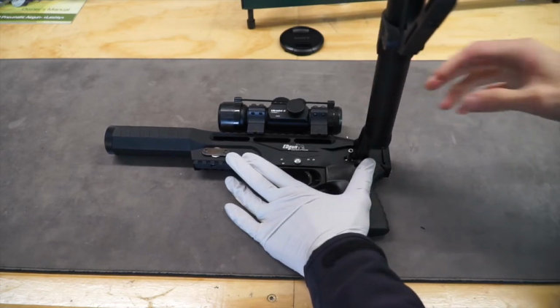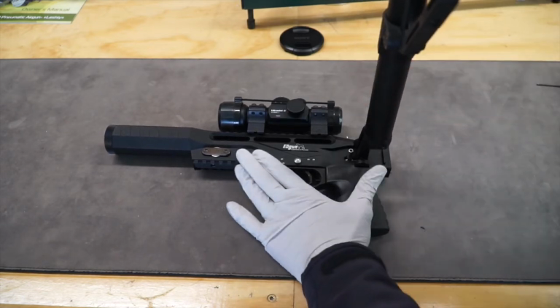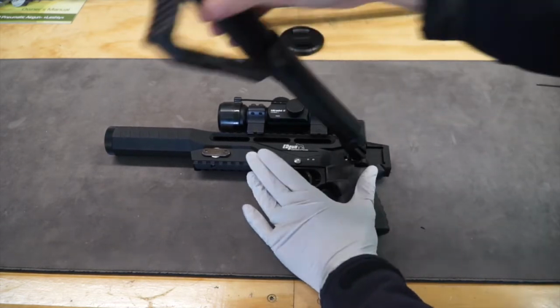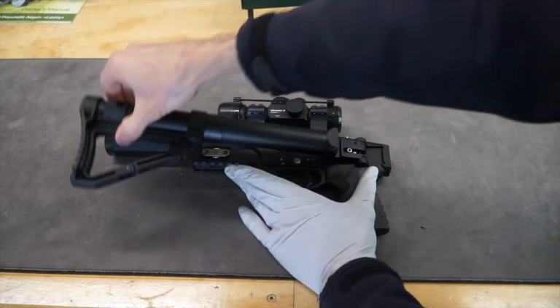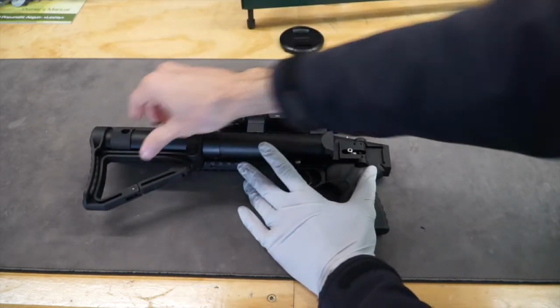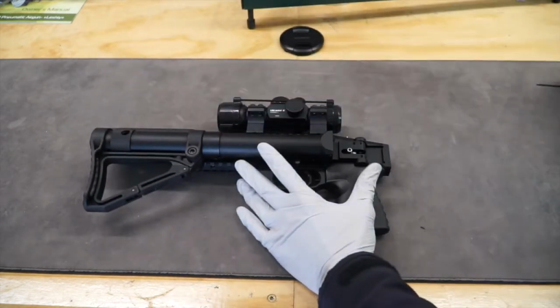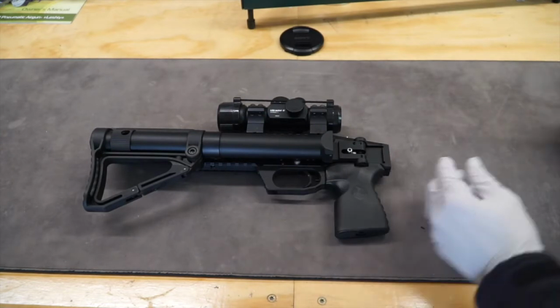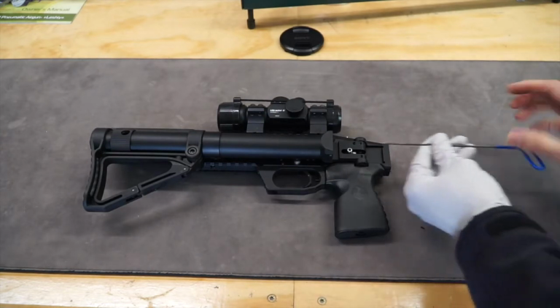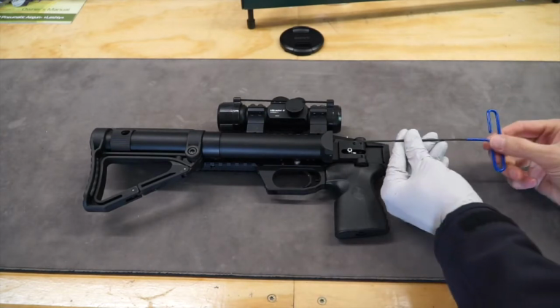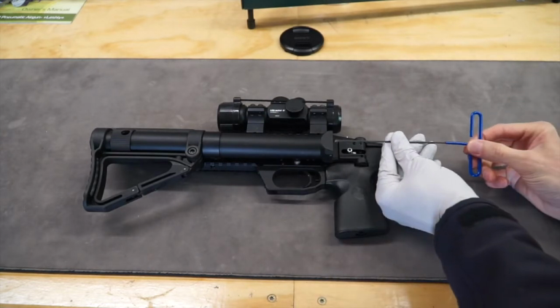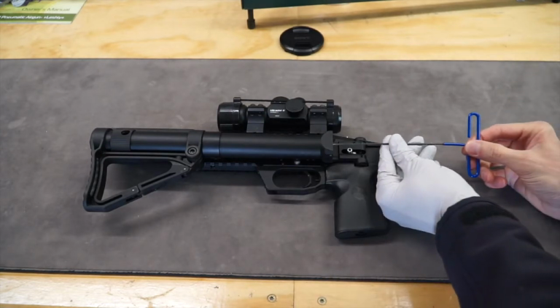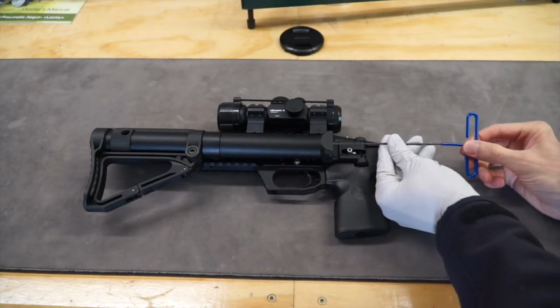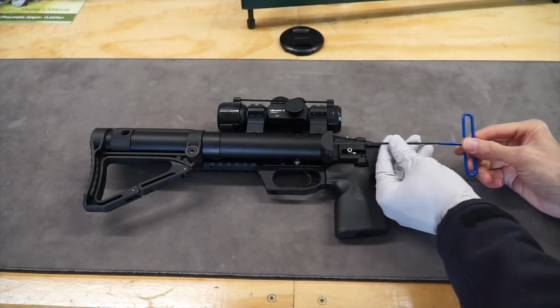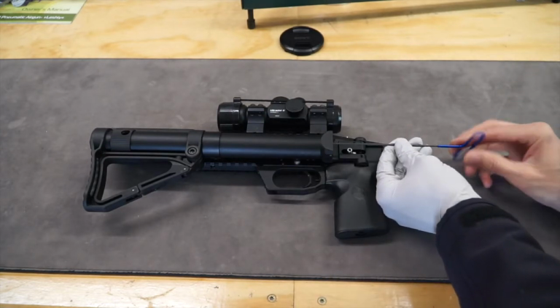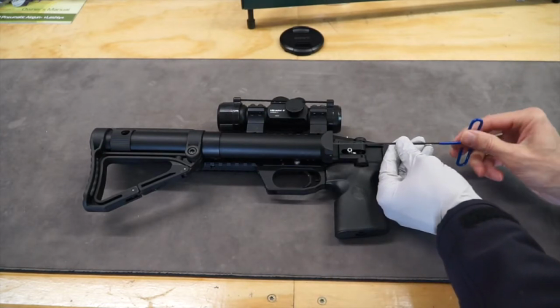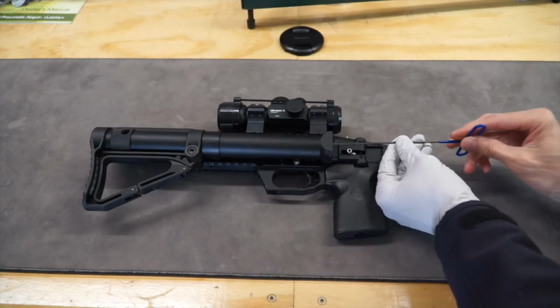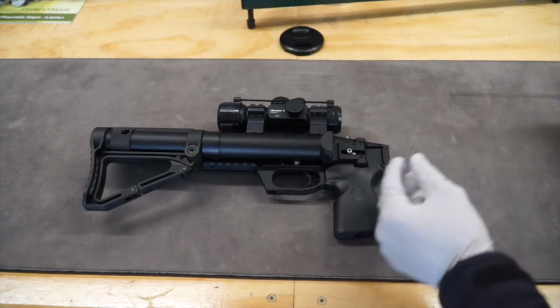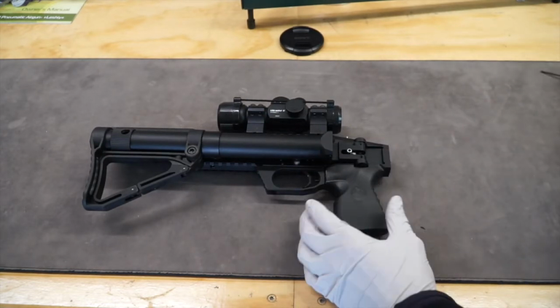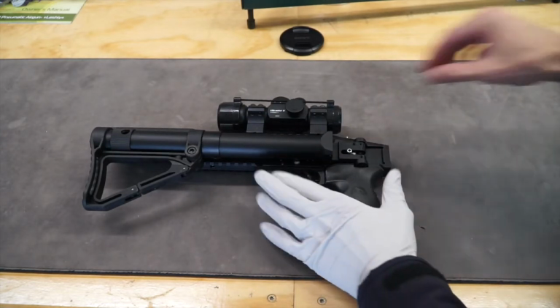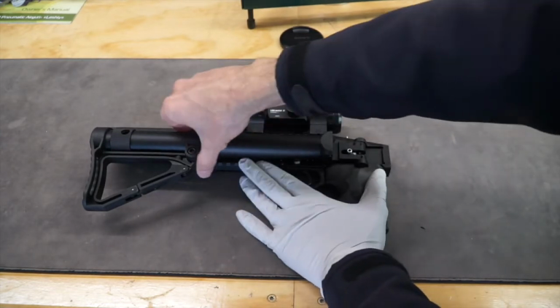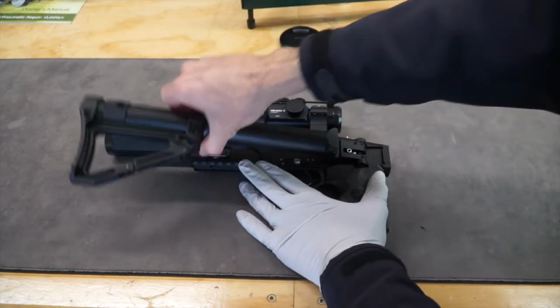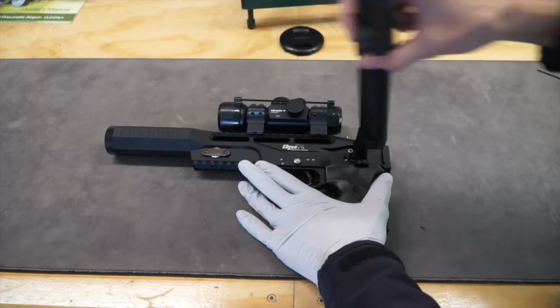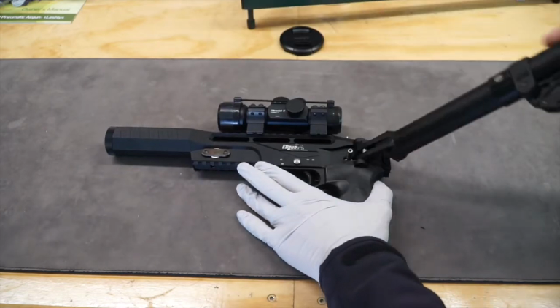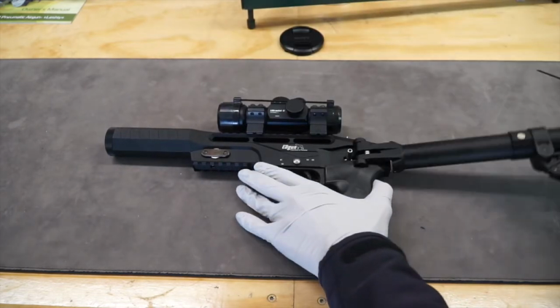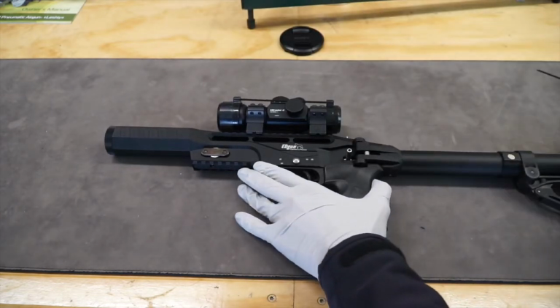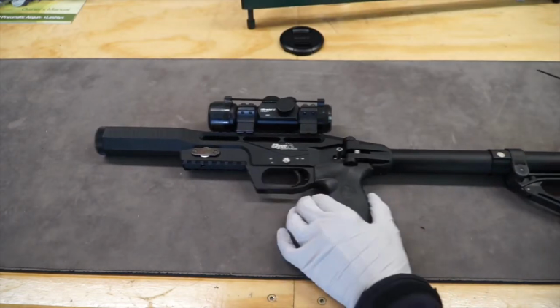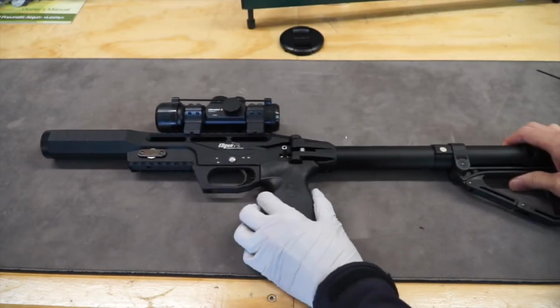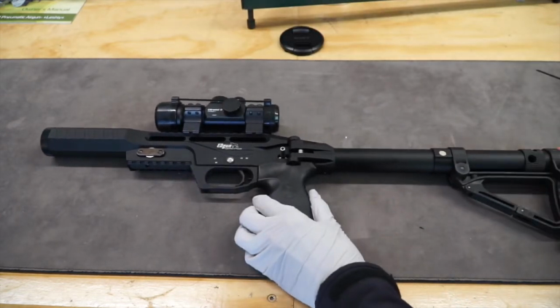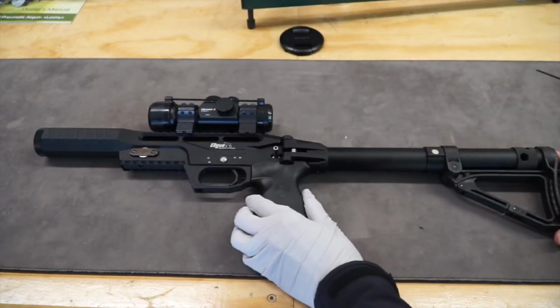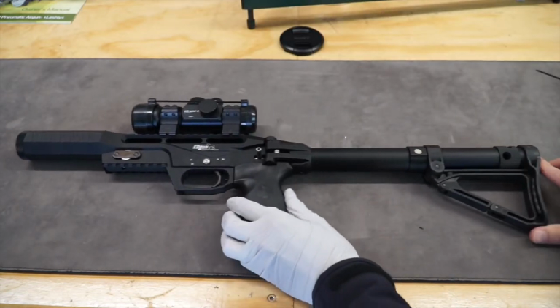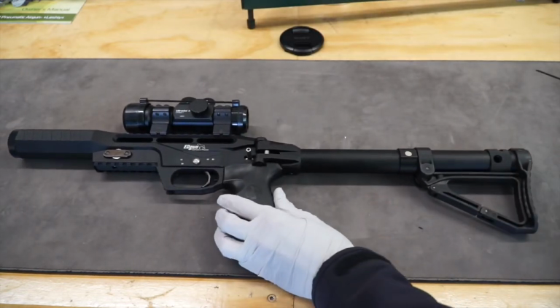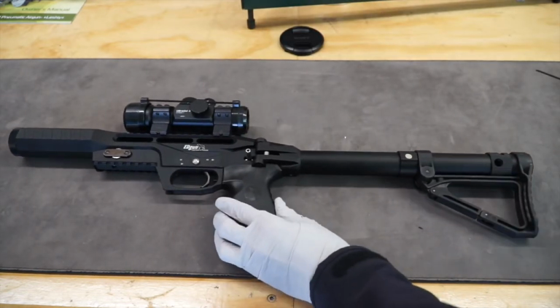Don't forget to tighten the pressure release screw. And fill.